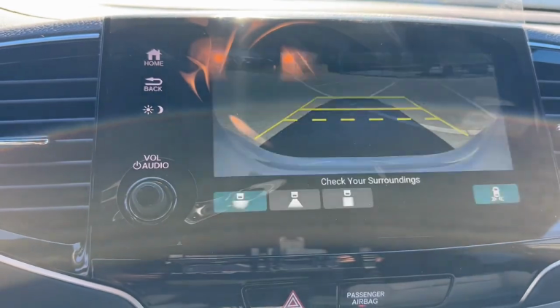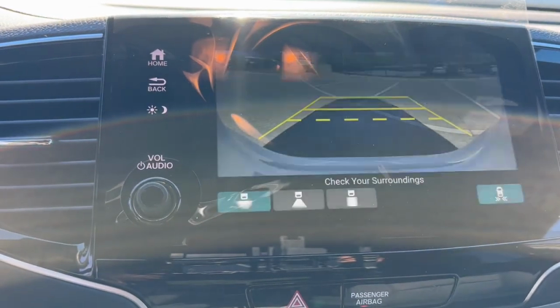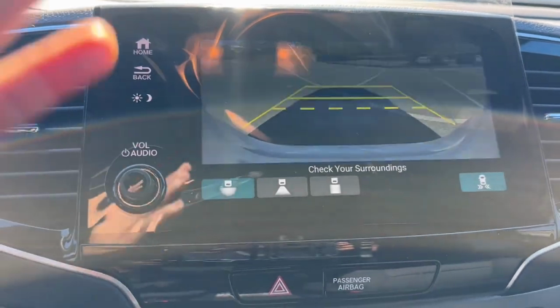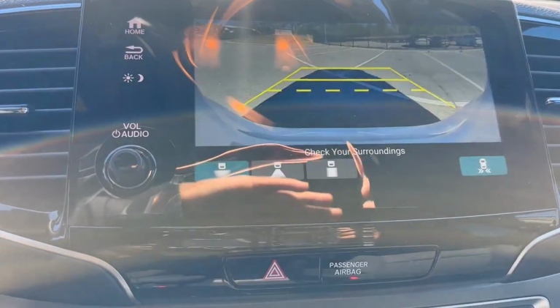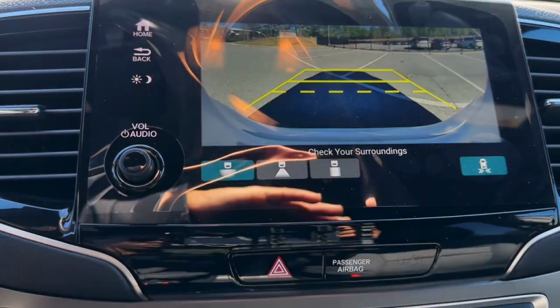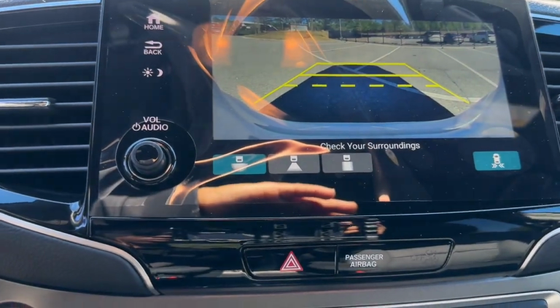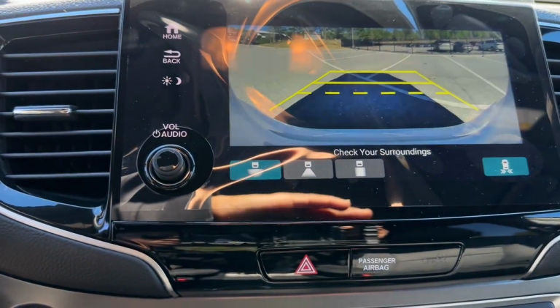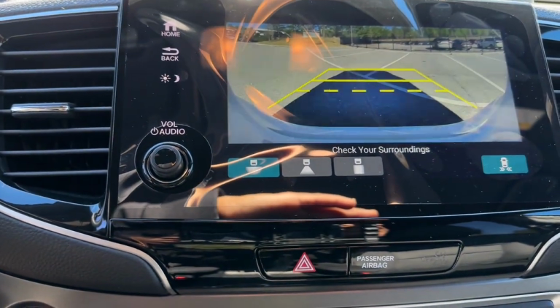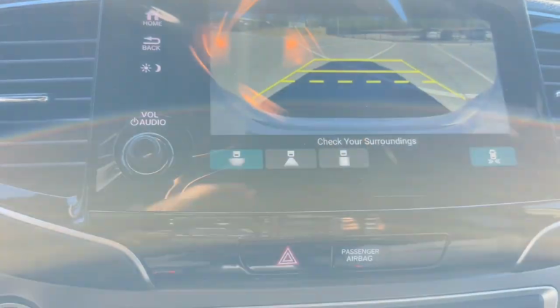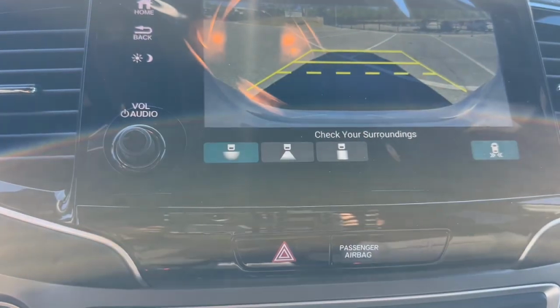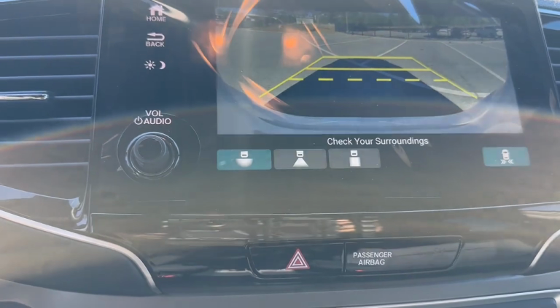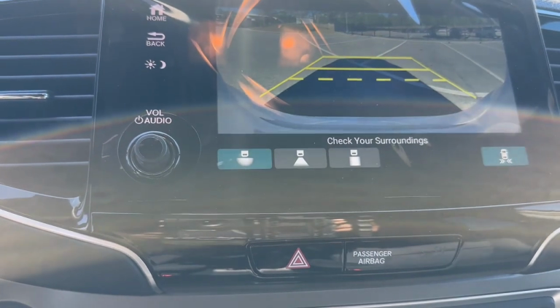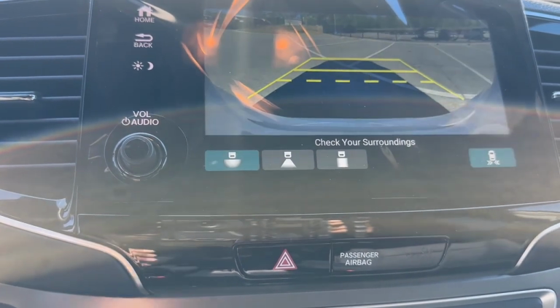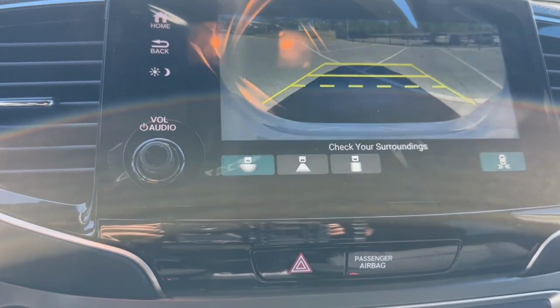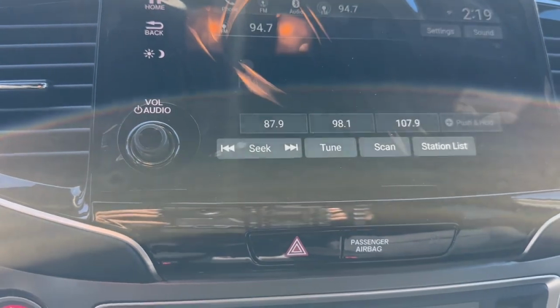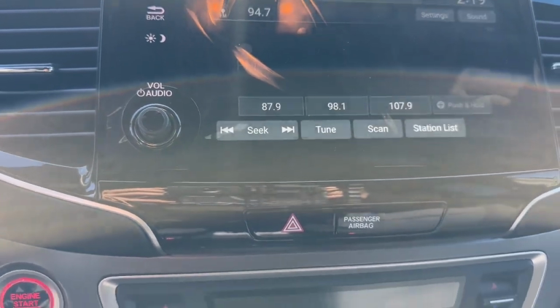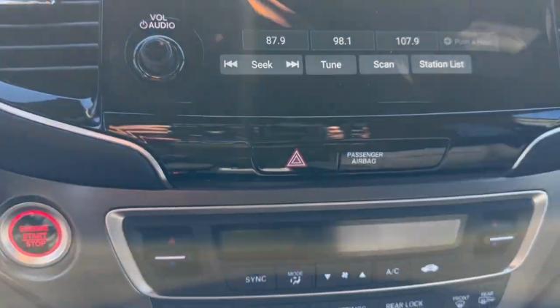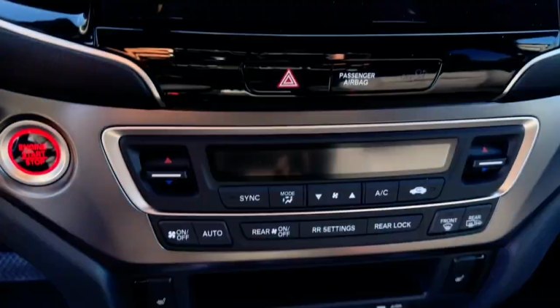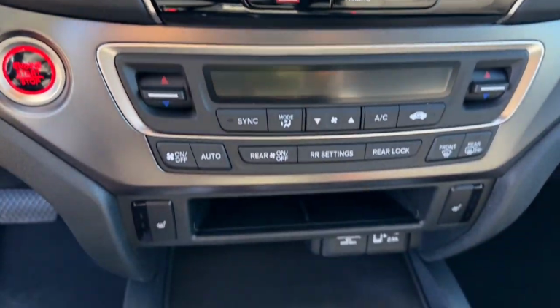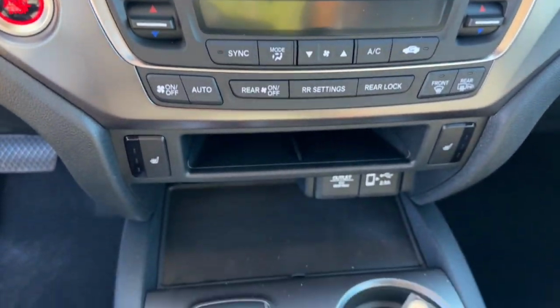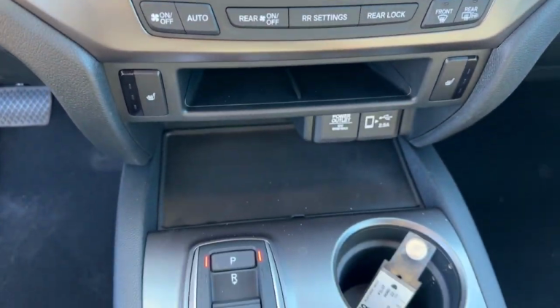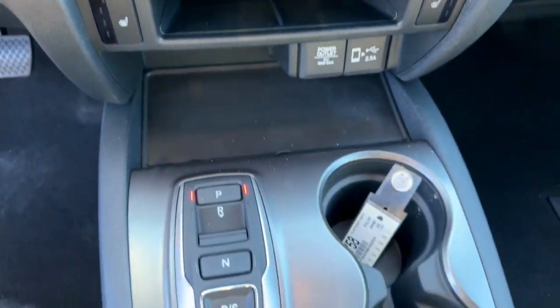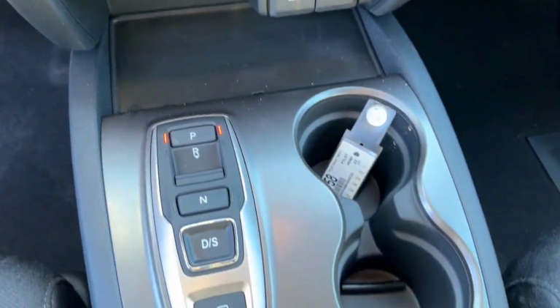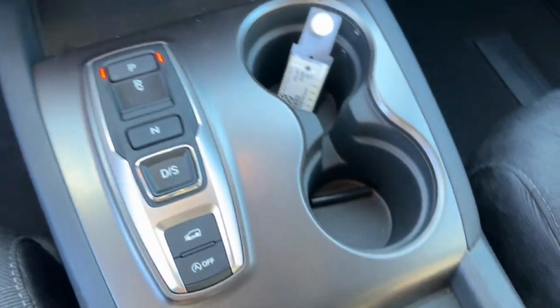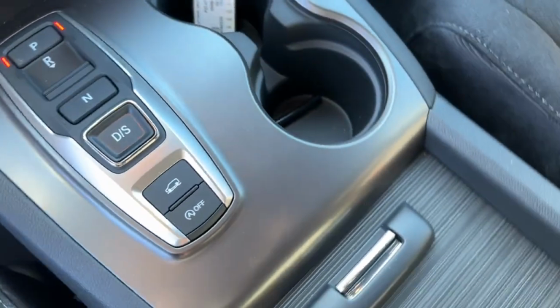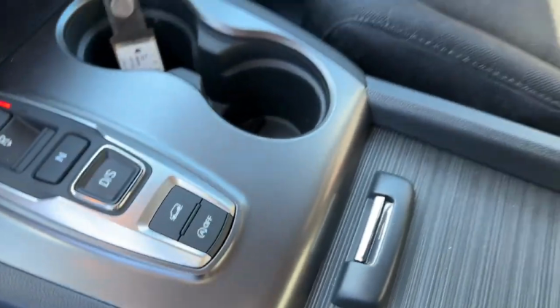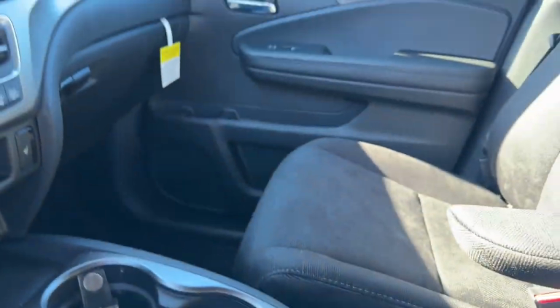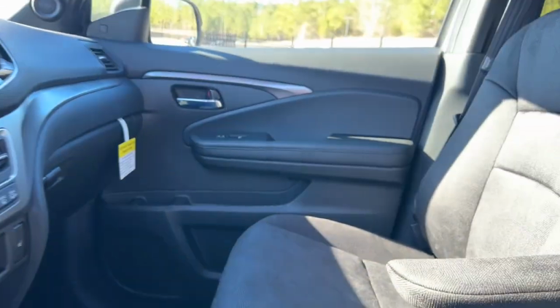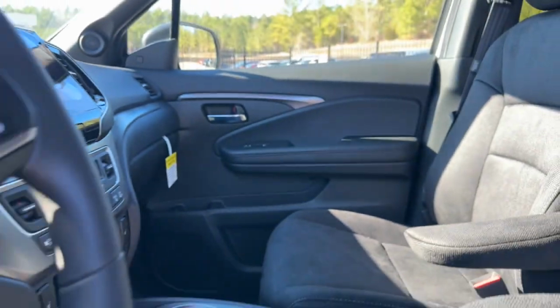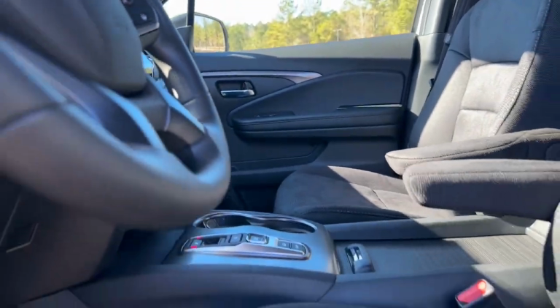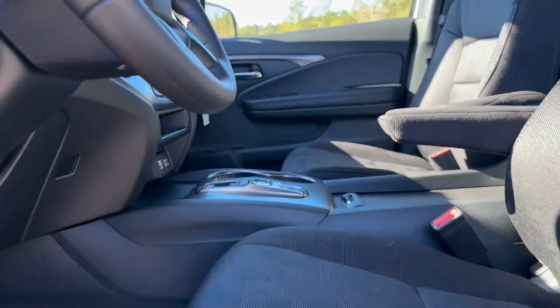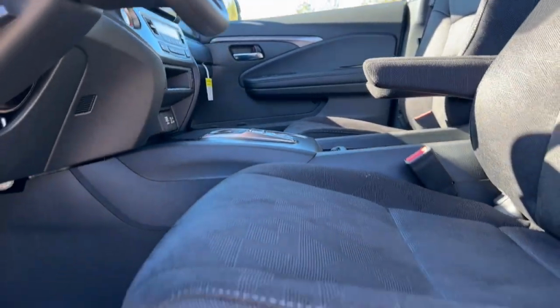Modern refinement meets rugged capability in this family-friendly Honda Pilot. Come on in and take it out for a drive. Honda Pilot.